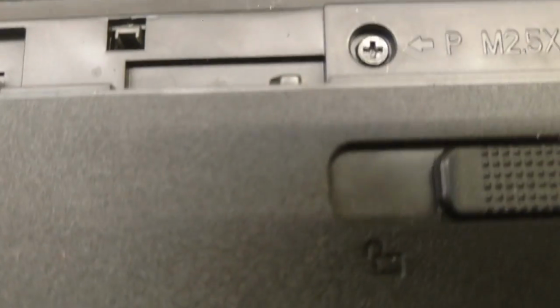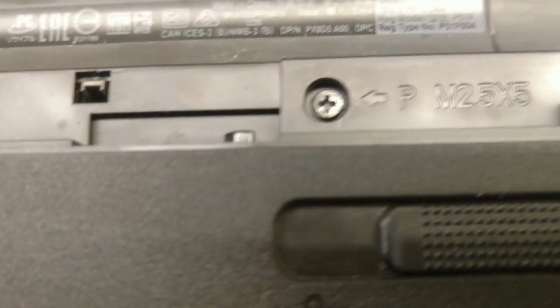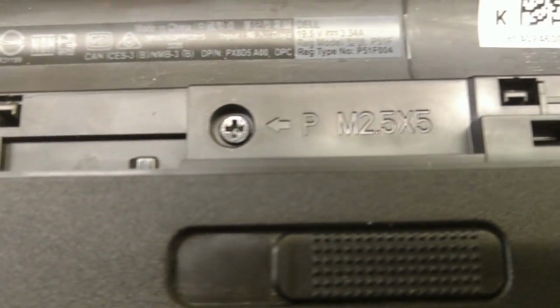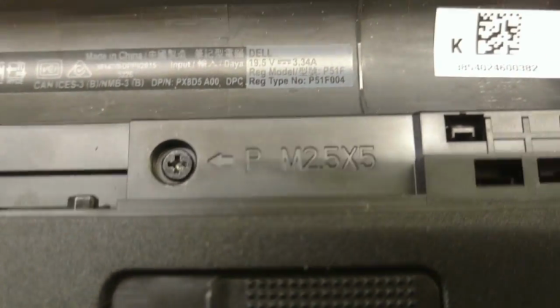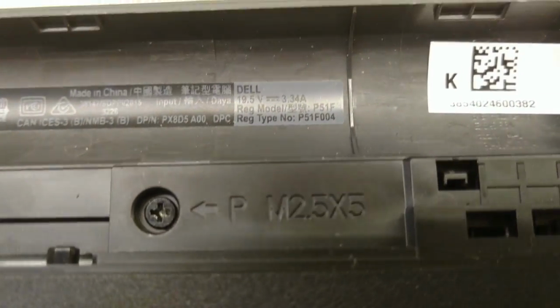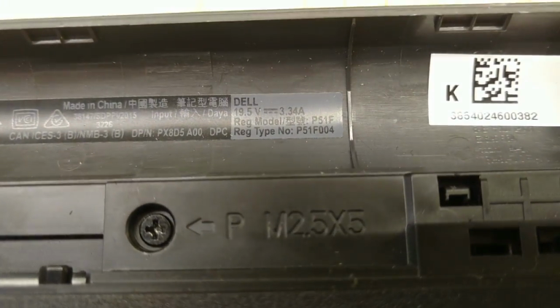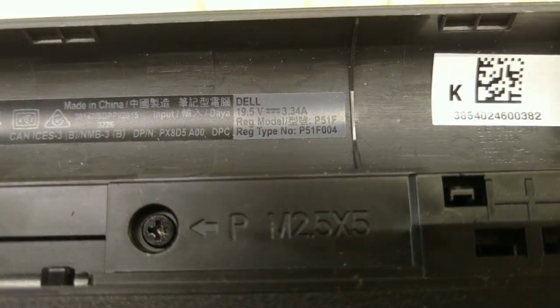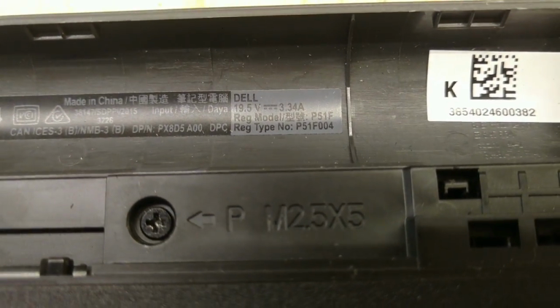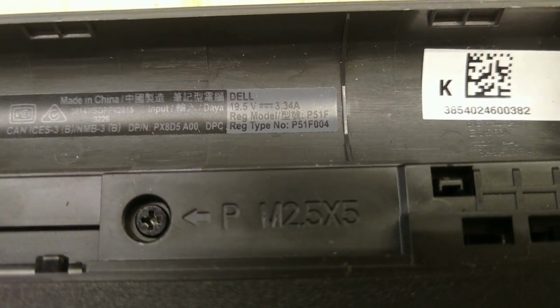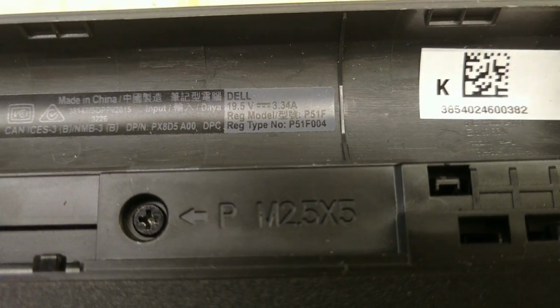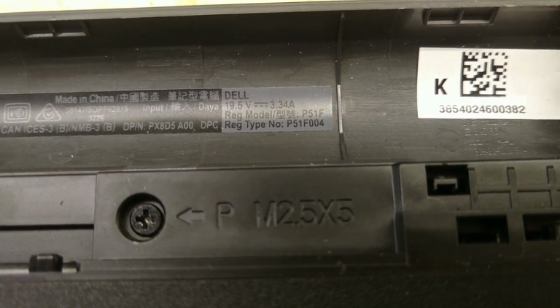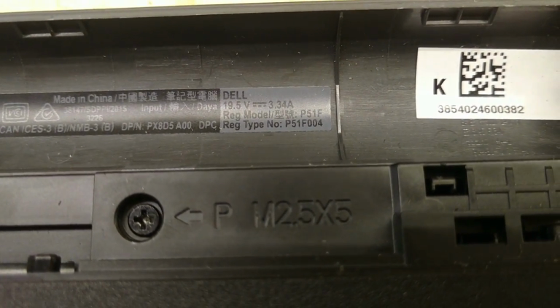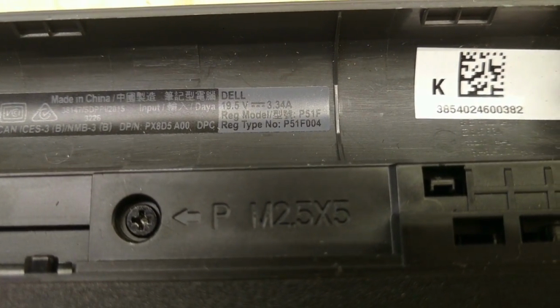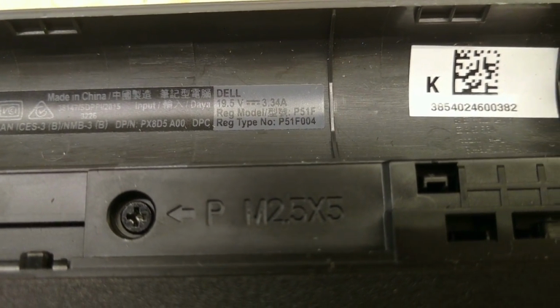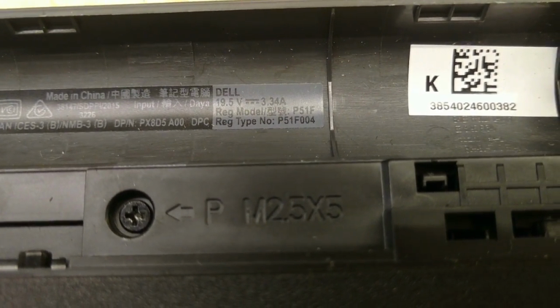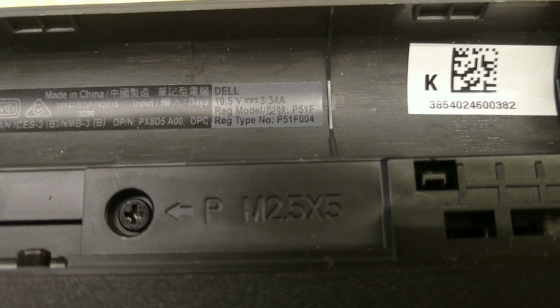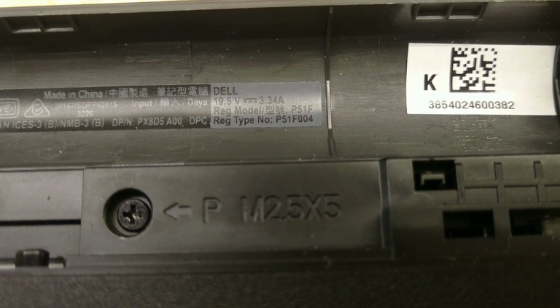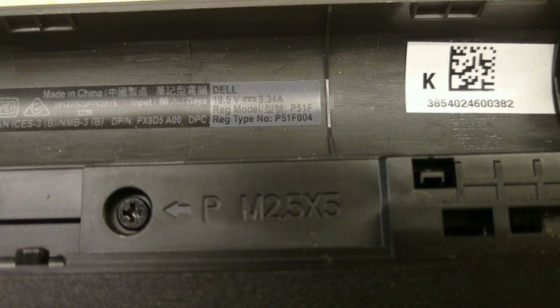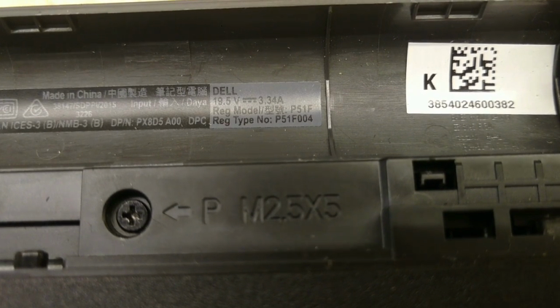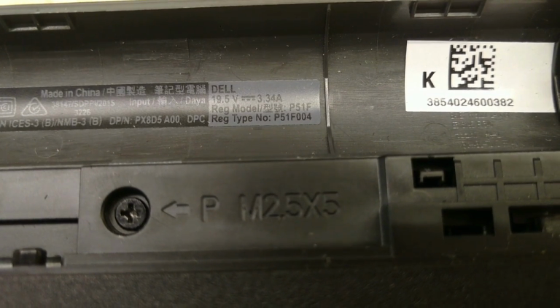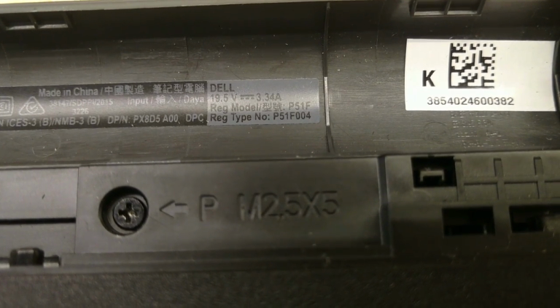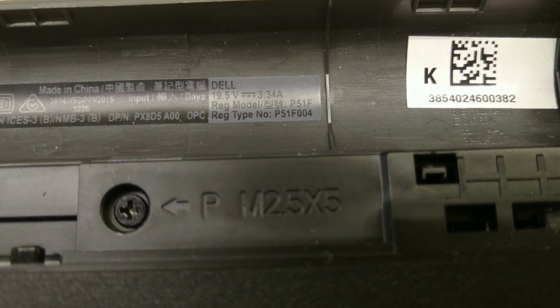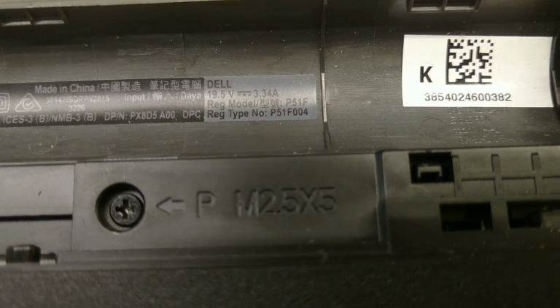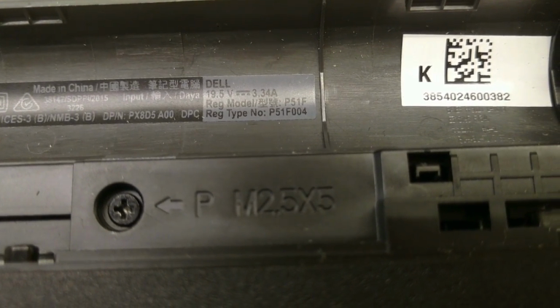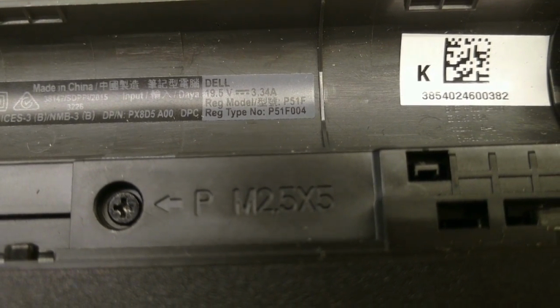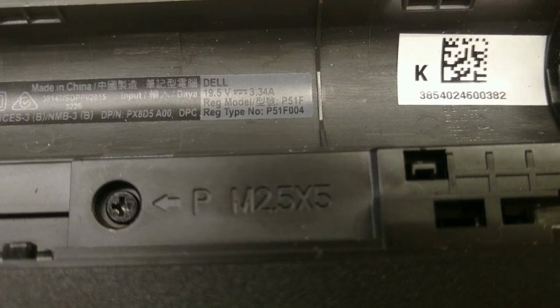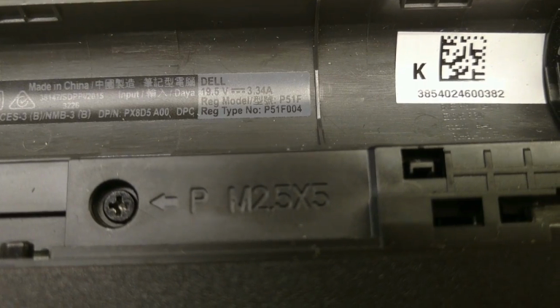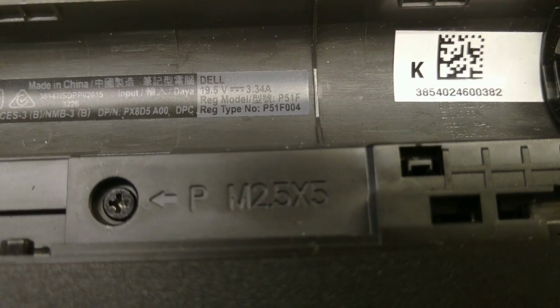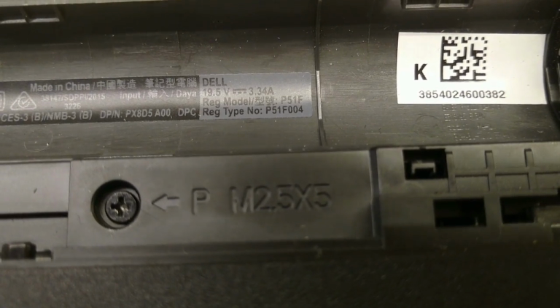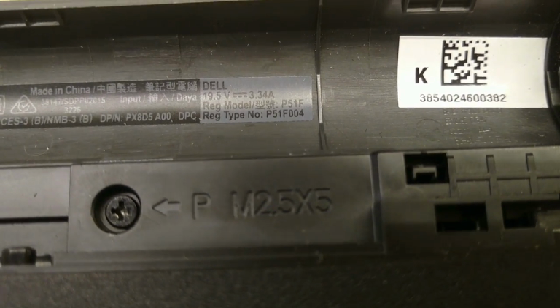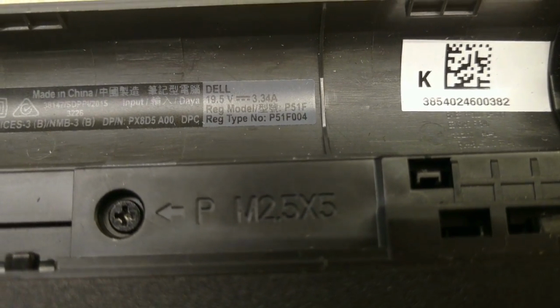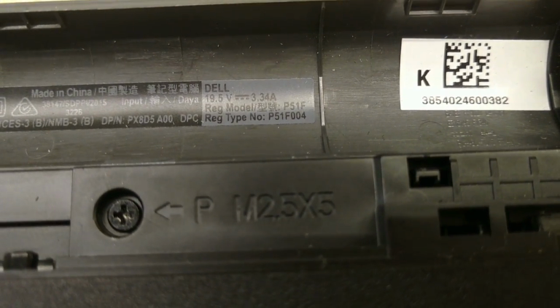I was having a charging issue with this laptop — my customer was. They came in to me. It's the P51F.